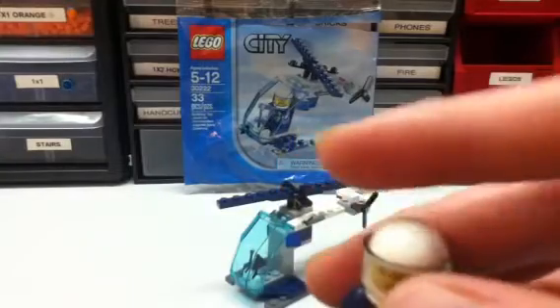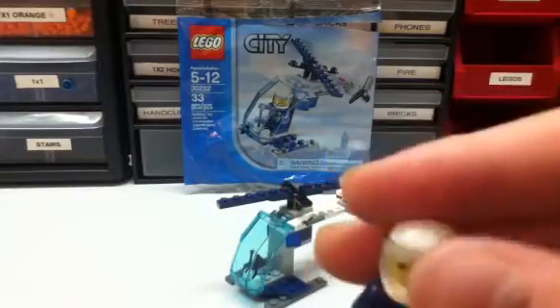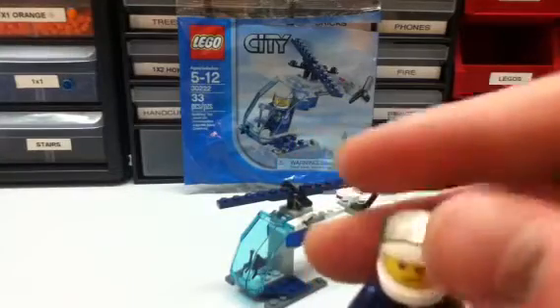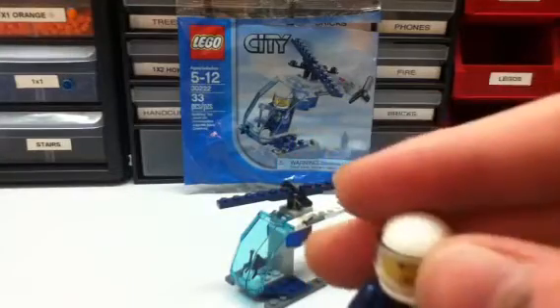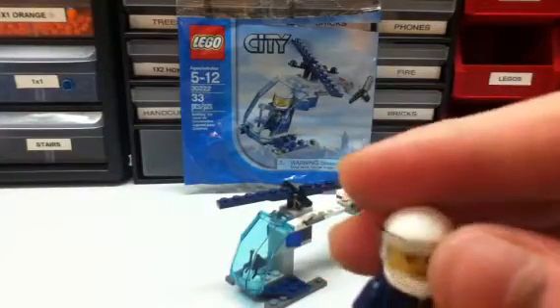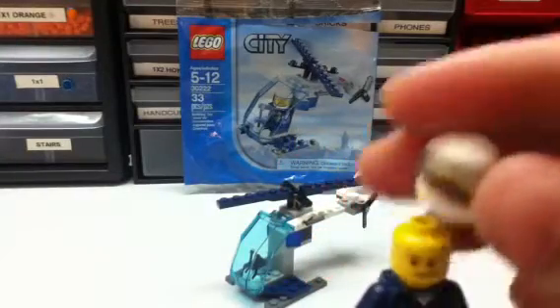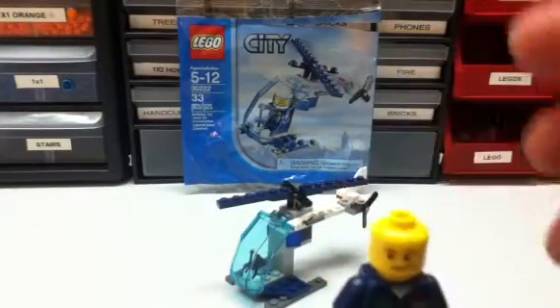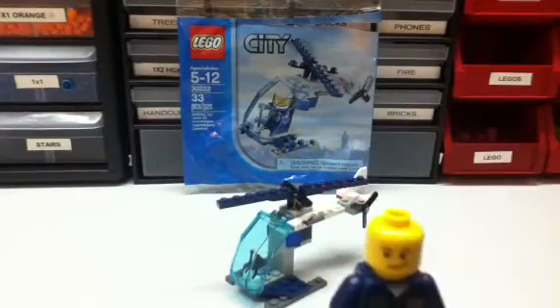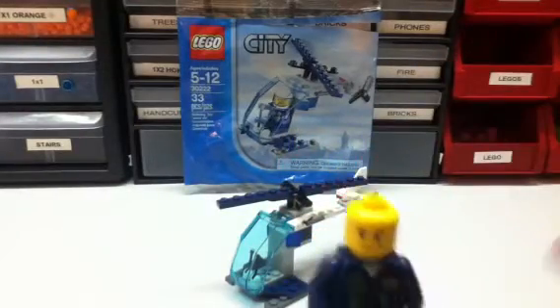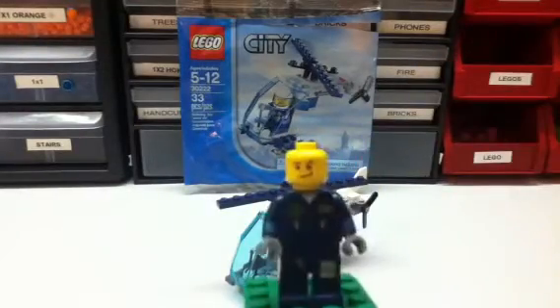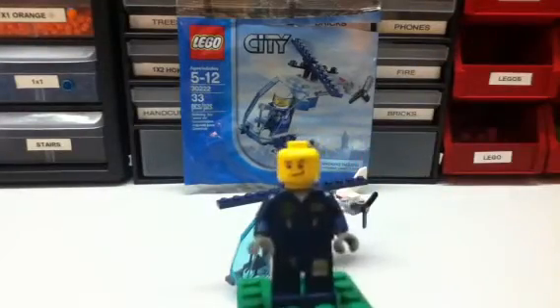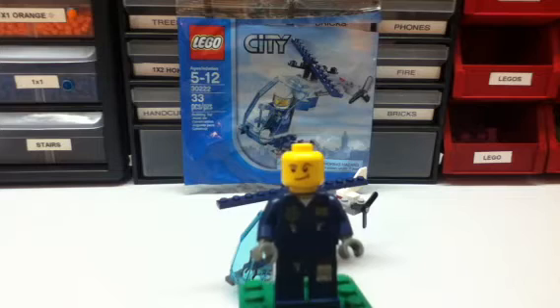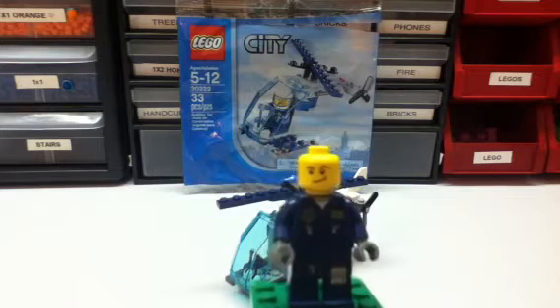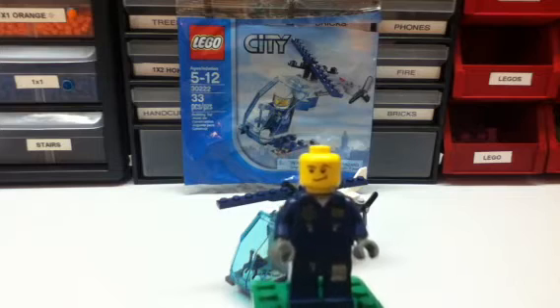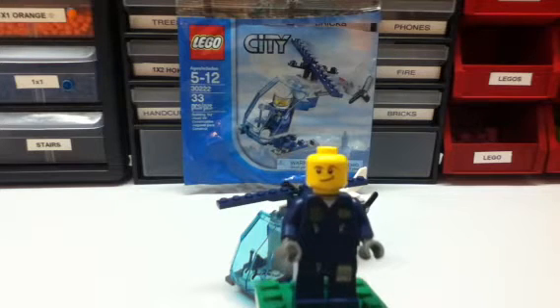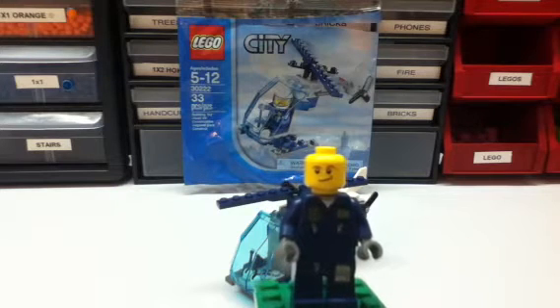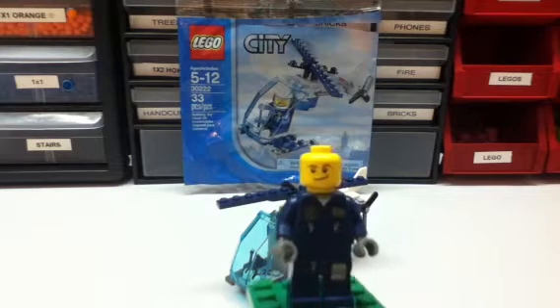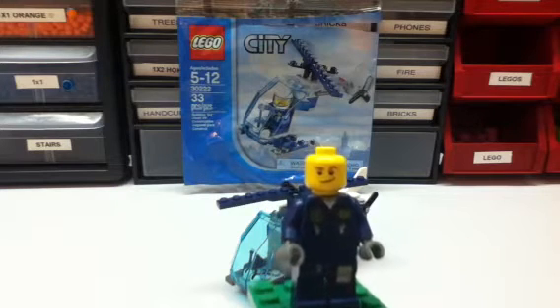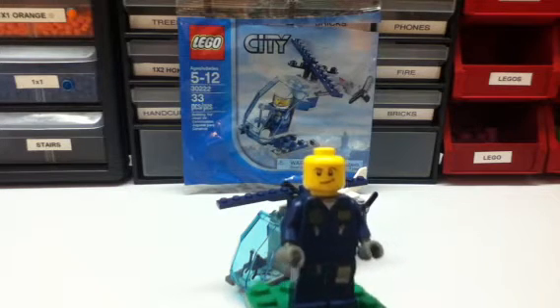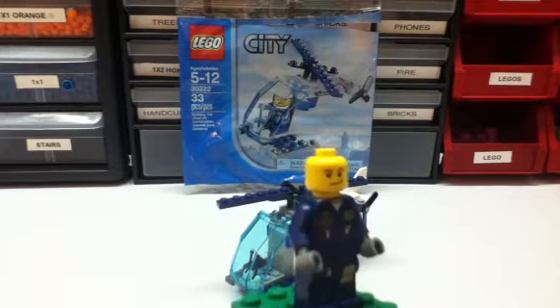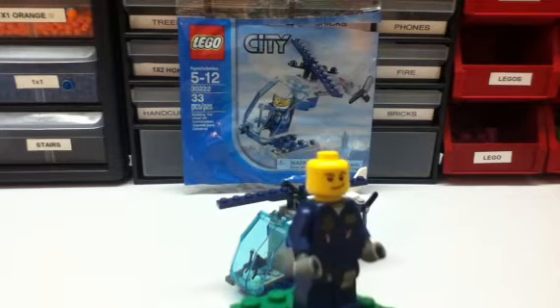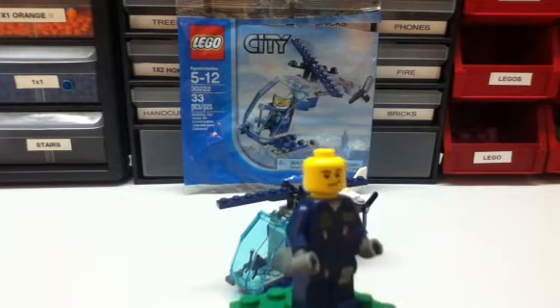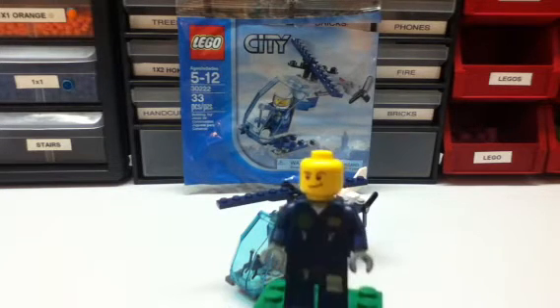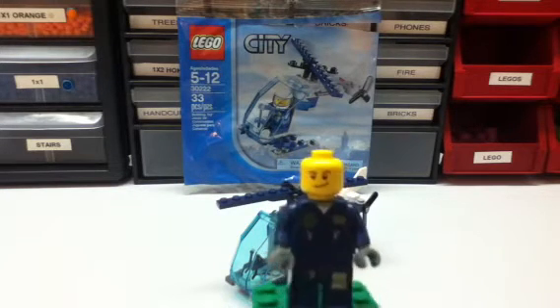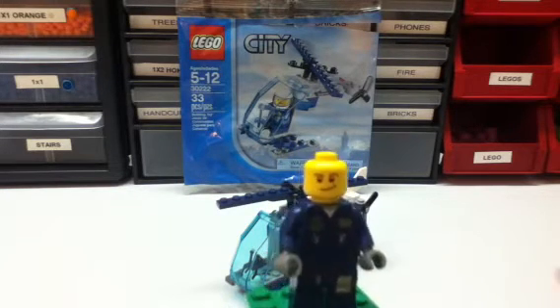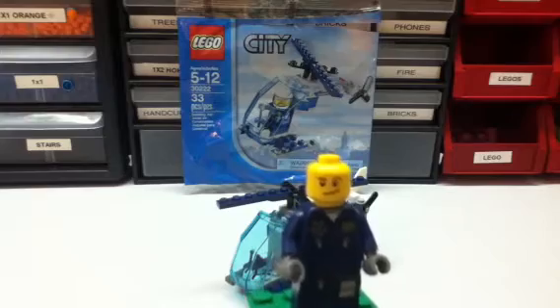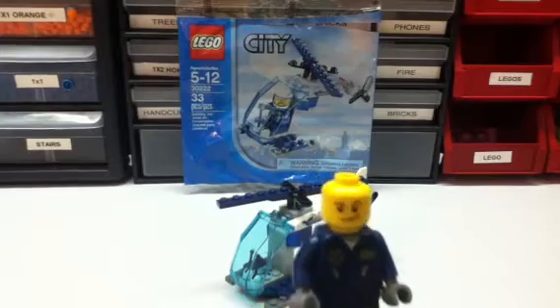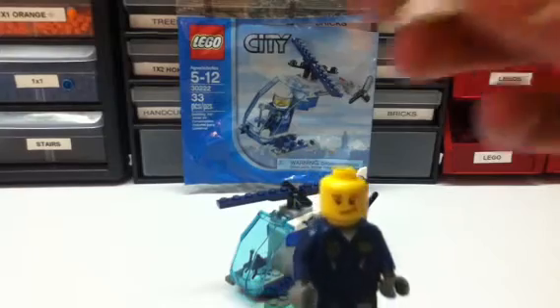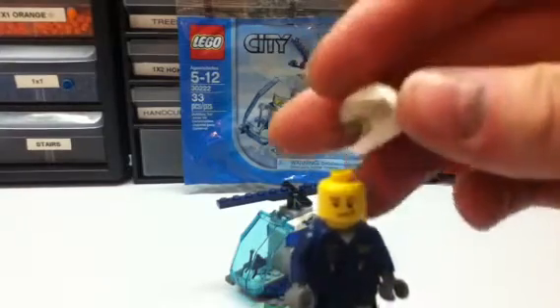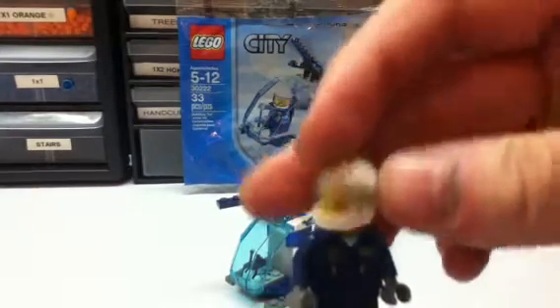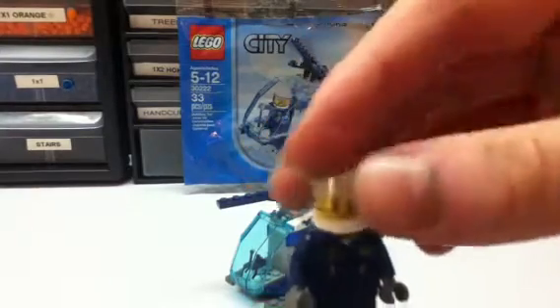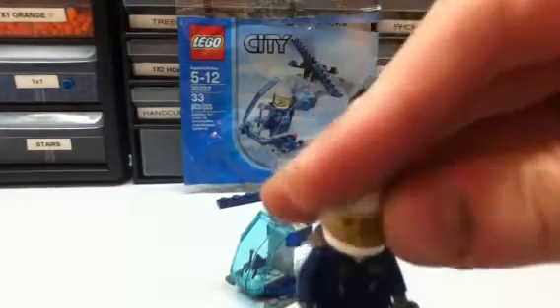The shield opens up and closes. And here are his facial expressions — kind of like a 'huh' kind of expression, I guess. Kind of a happy guy. So I'll put his helmet back on.